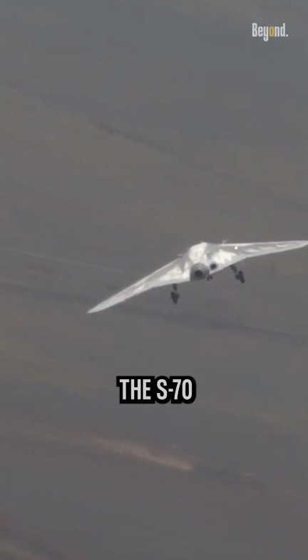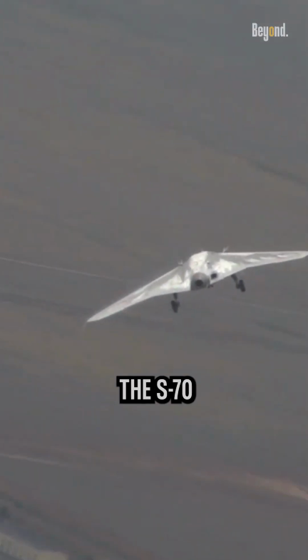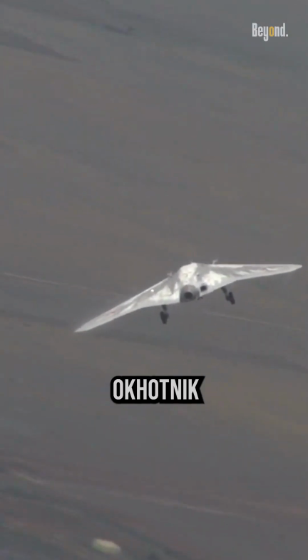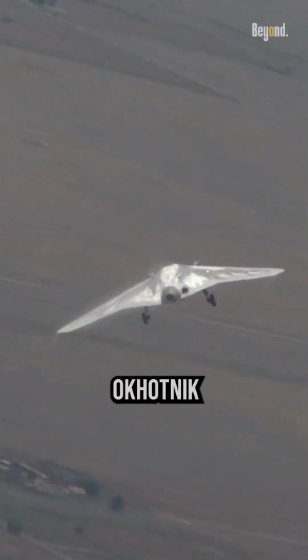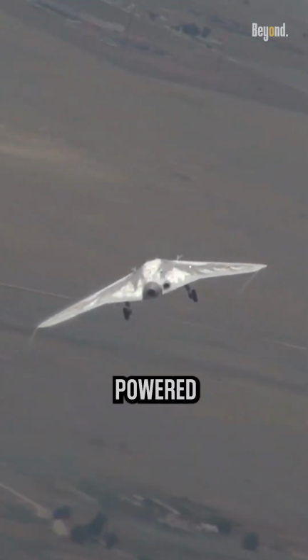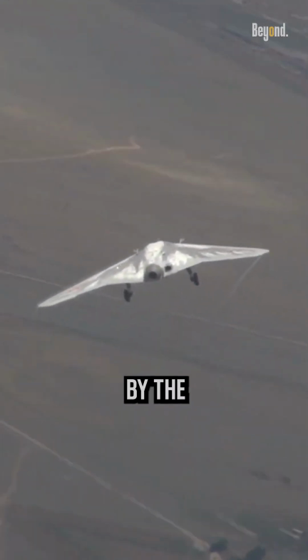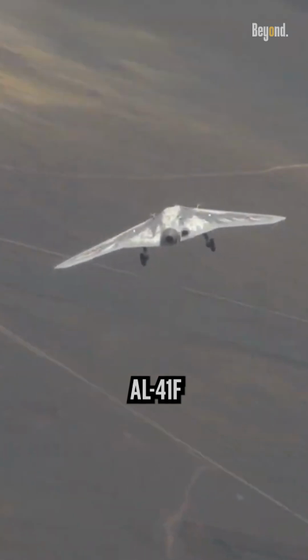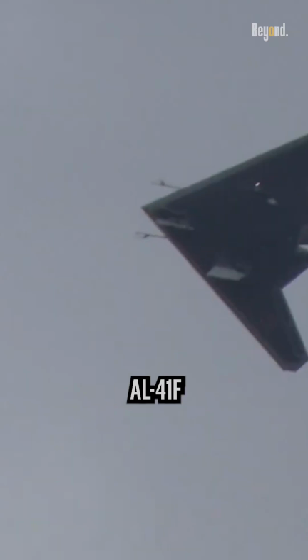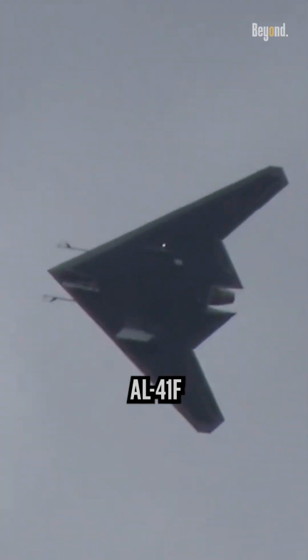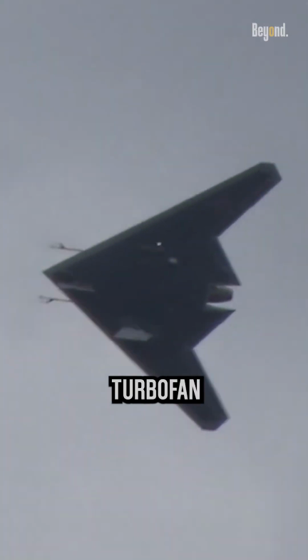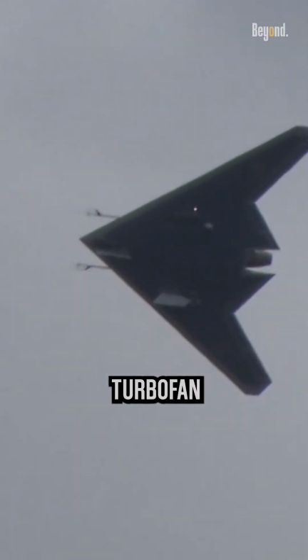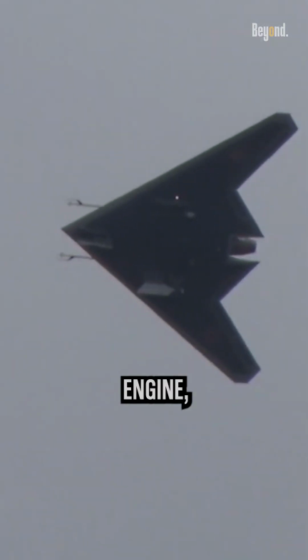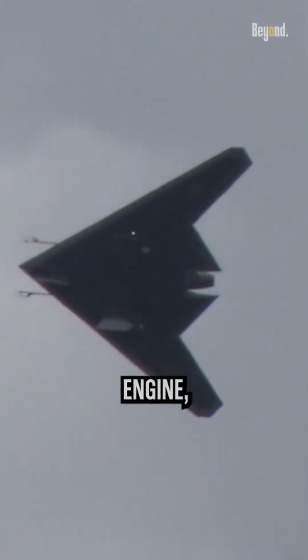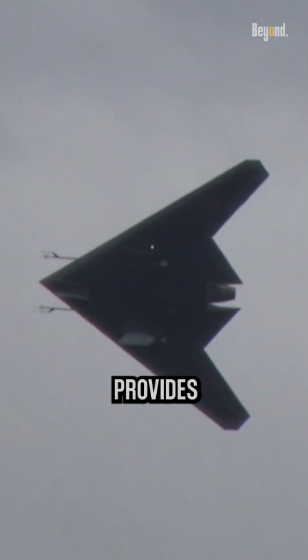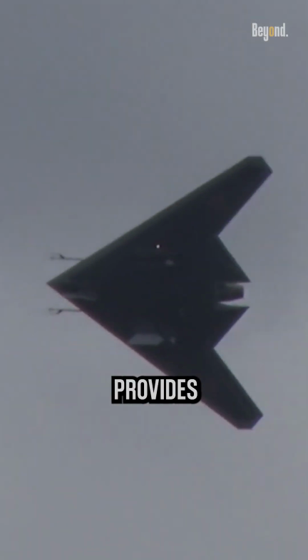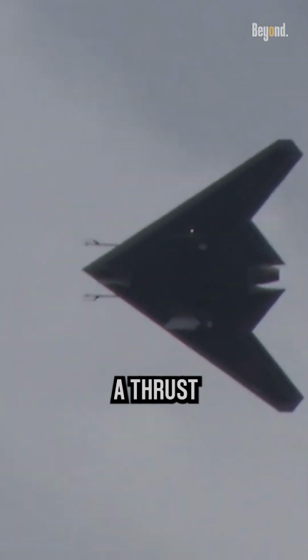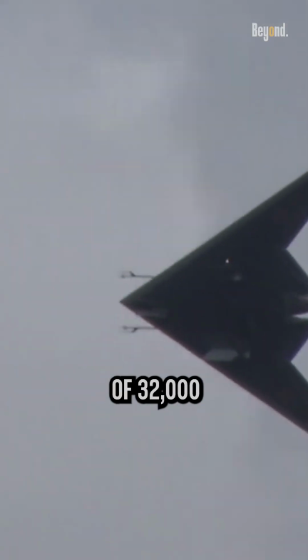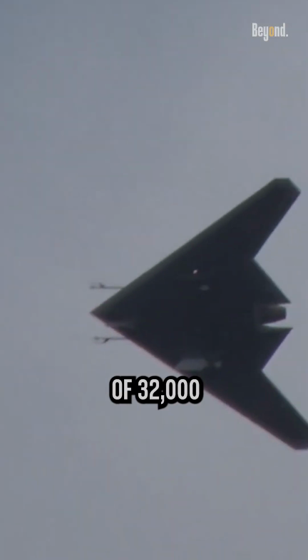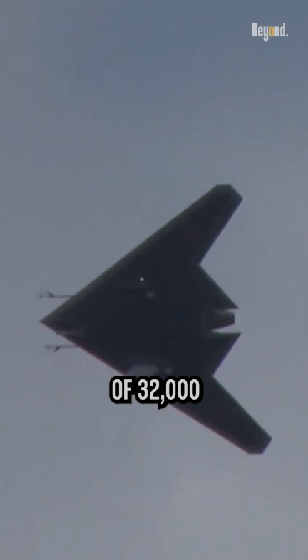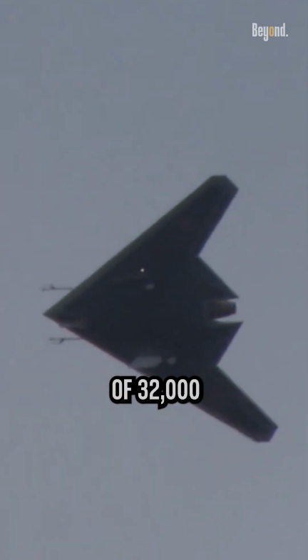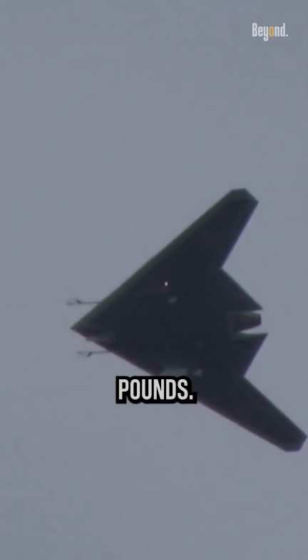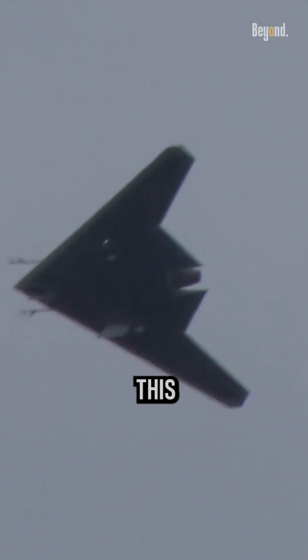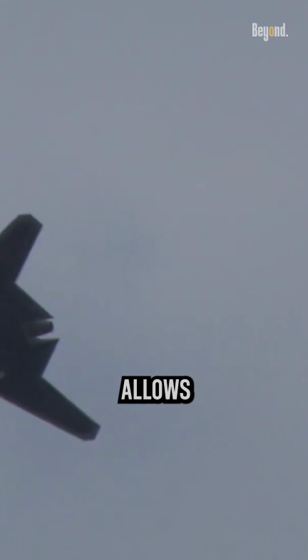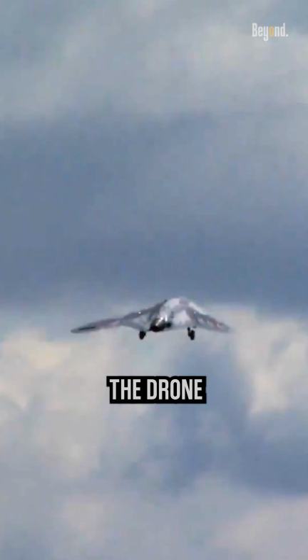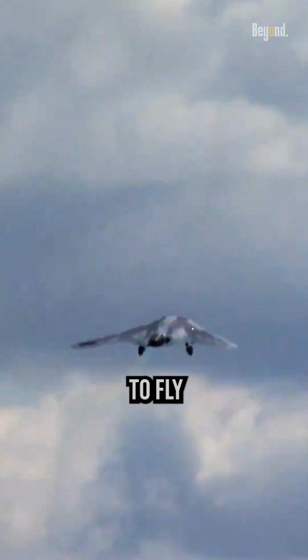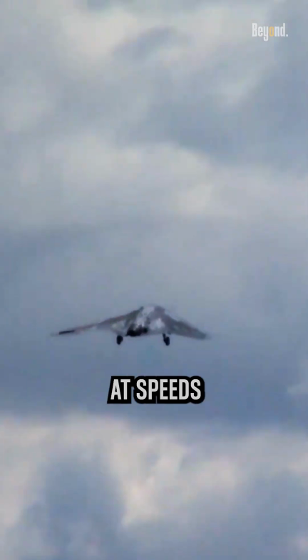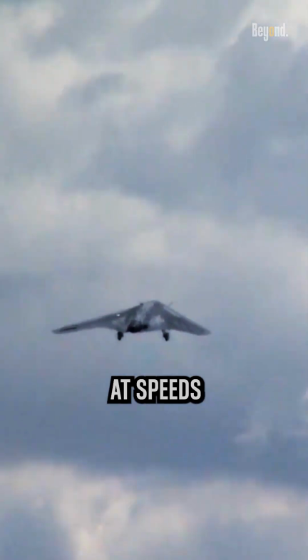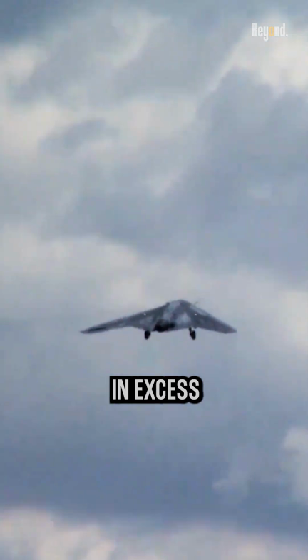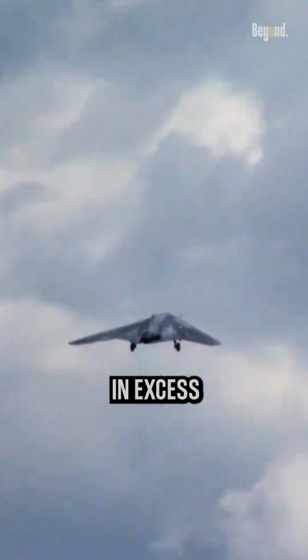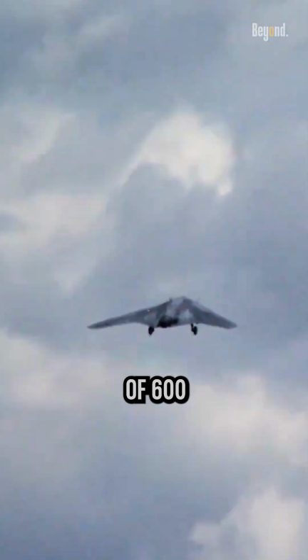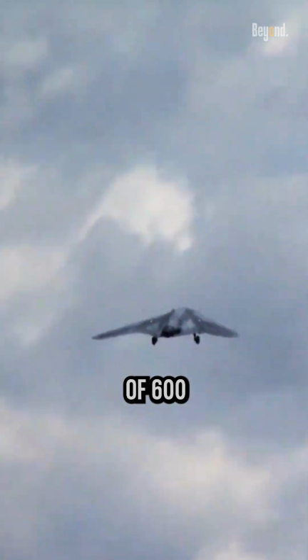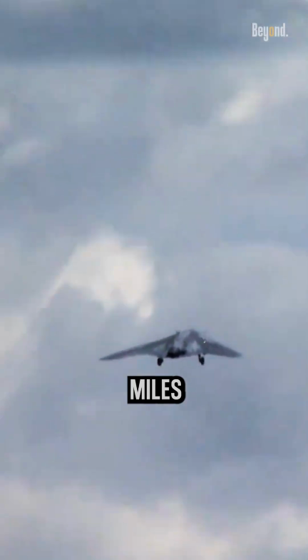The S-70 Okhotnik is powered by the AL-41F turbofan engine, which provides a thrust of 32,000 pounds. This allows the drone to fly at speeds in excess of 600 mph.